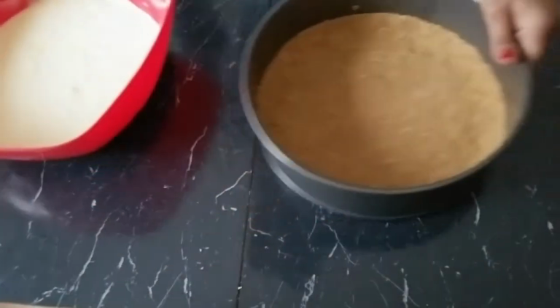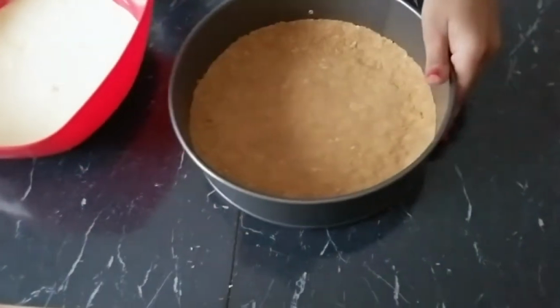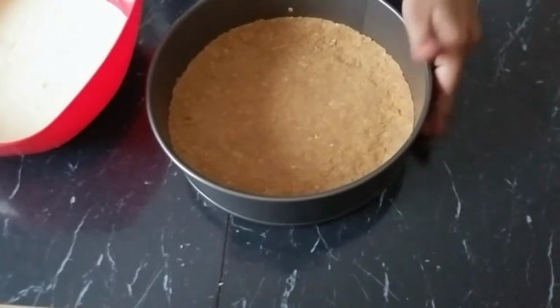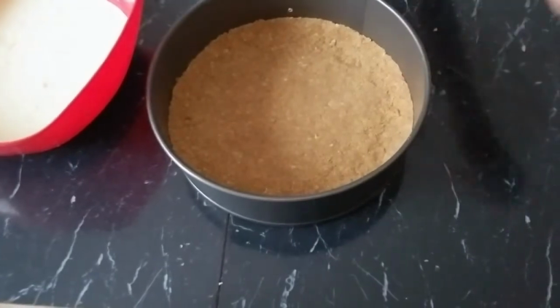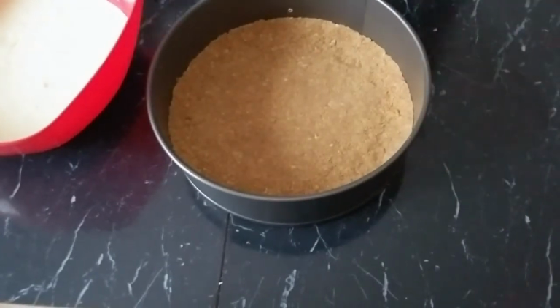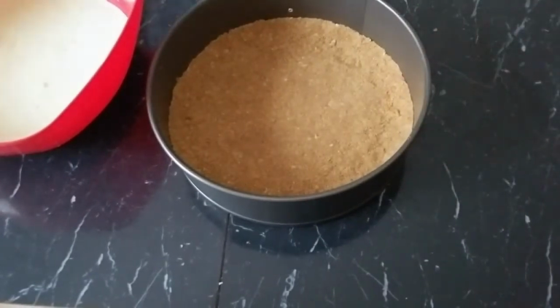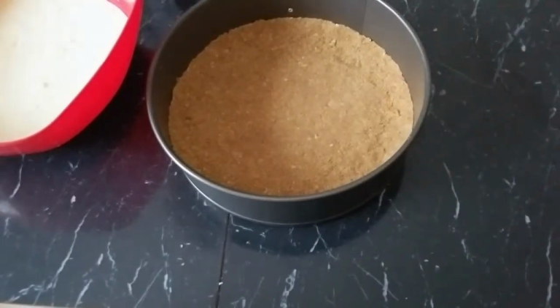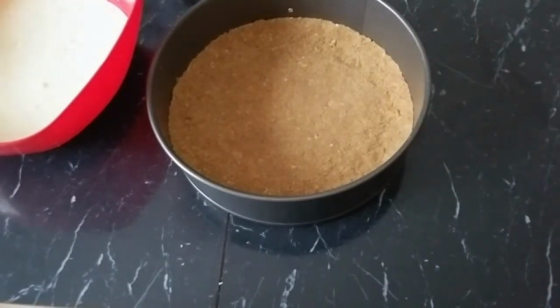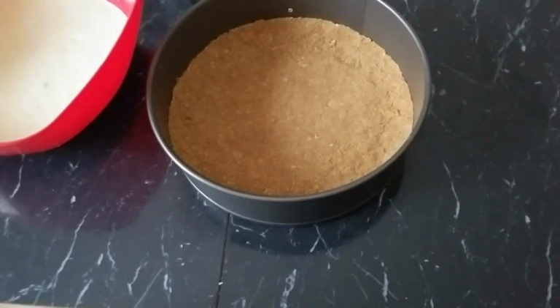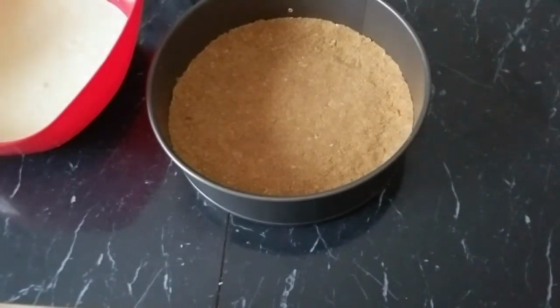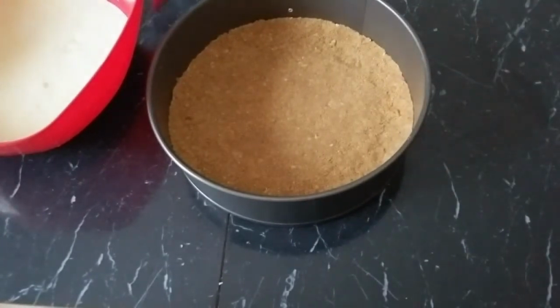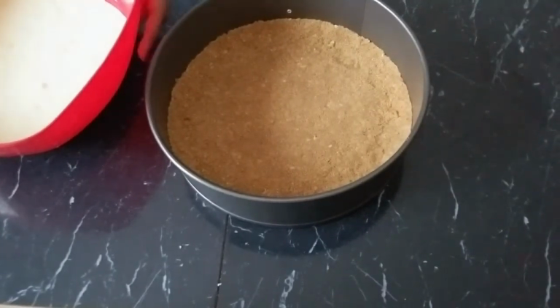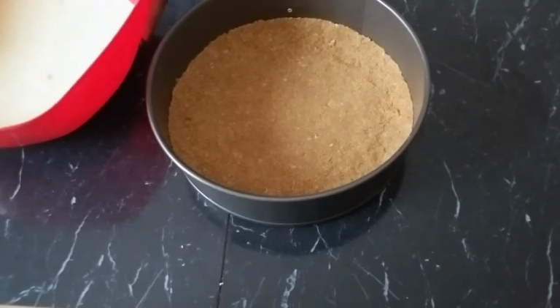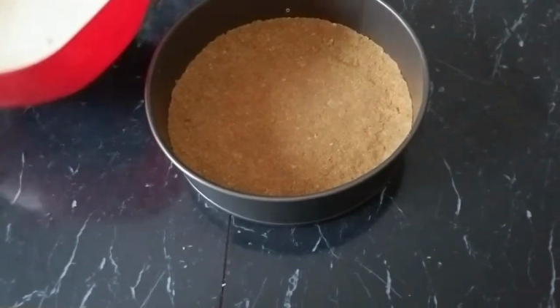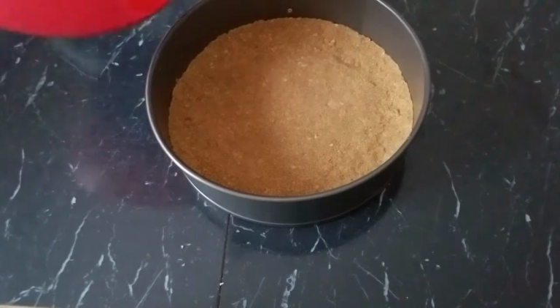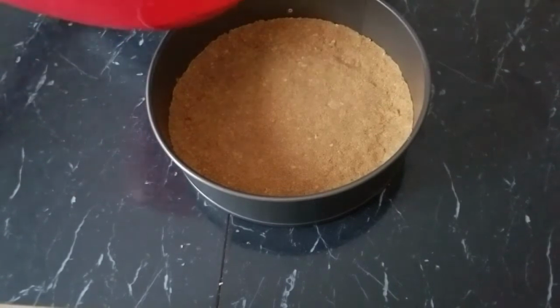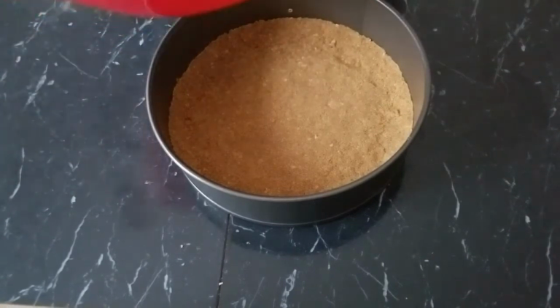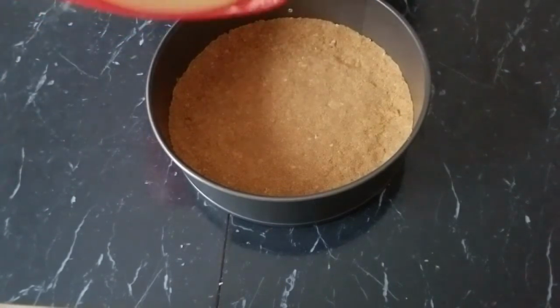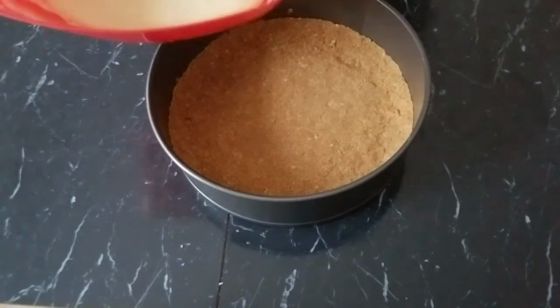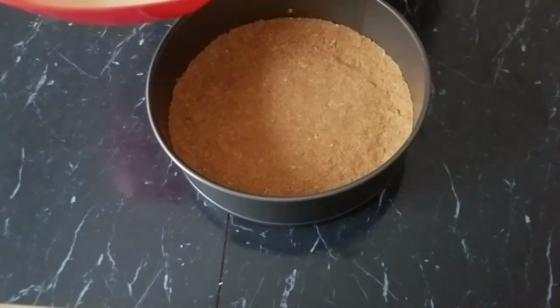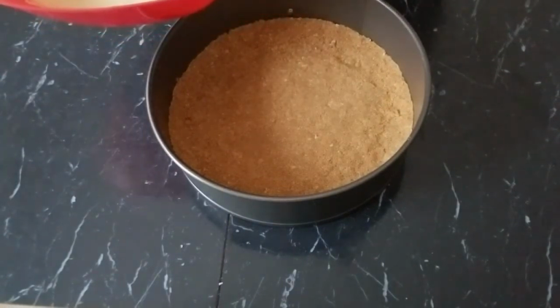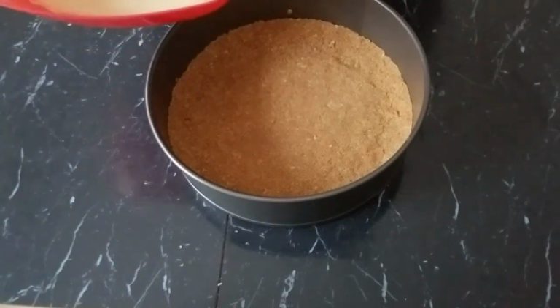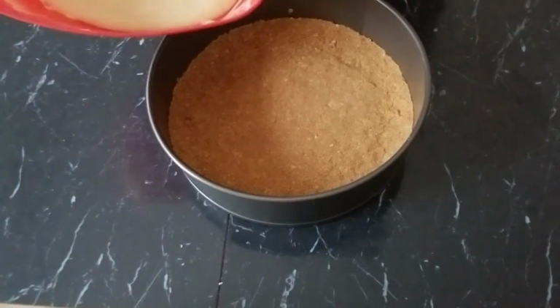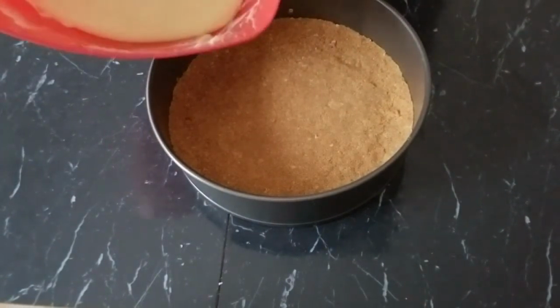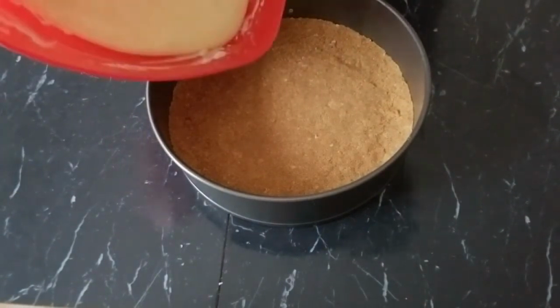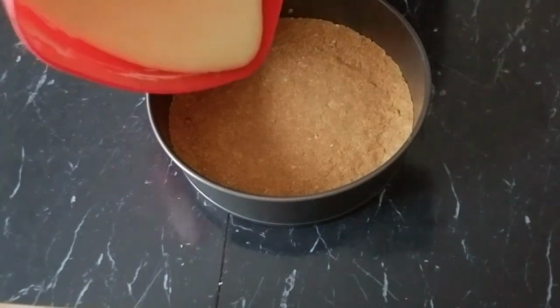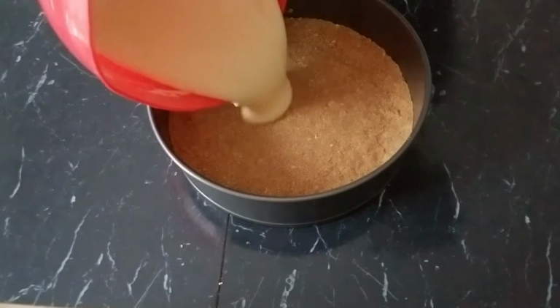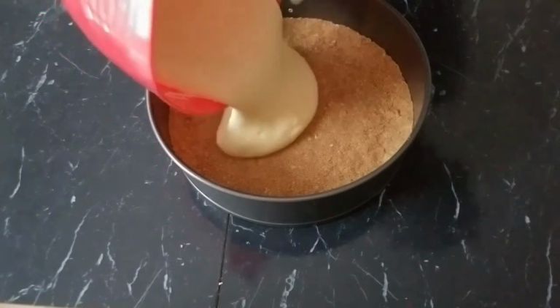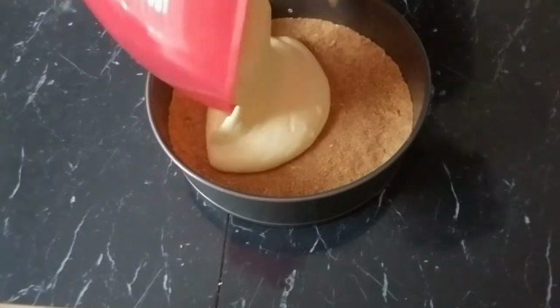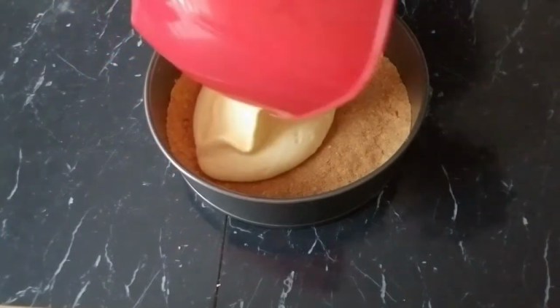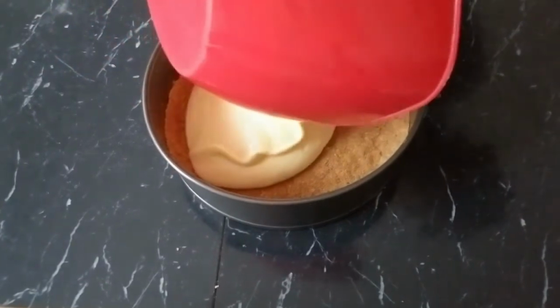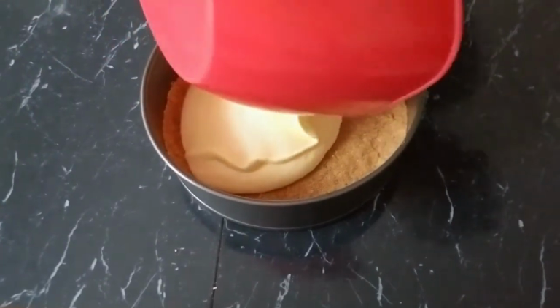We're going to take our prepared graham cracker crumbs and pour the filling in. You don't have to pre-bake your crust — it's okay, you can just pour the cheesecake batter all over and bake it together.